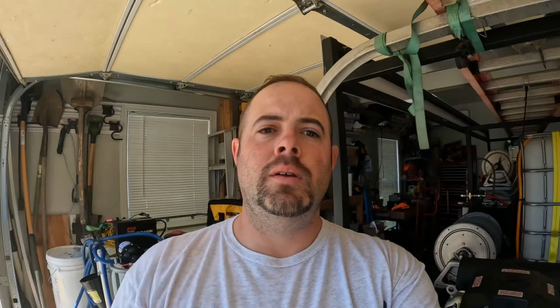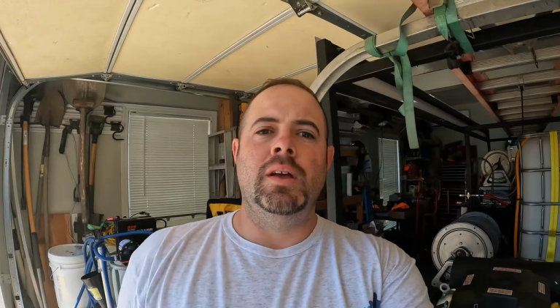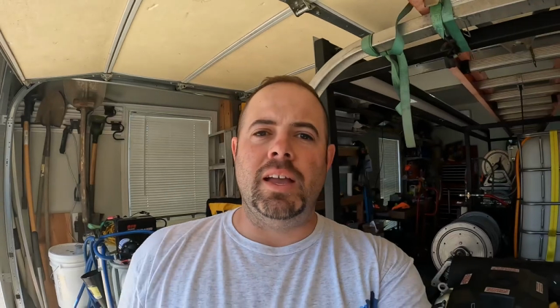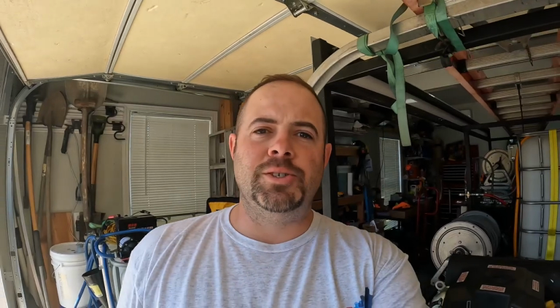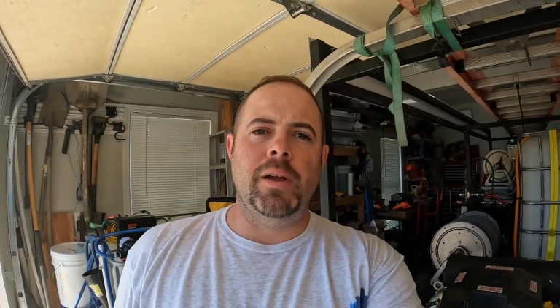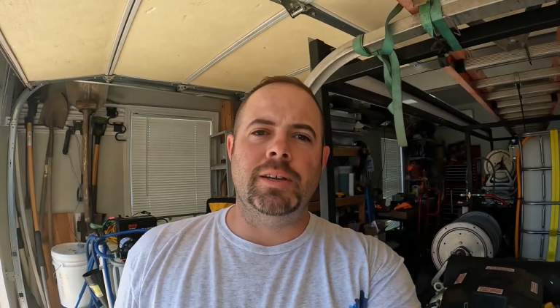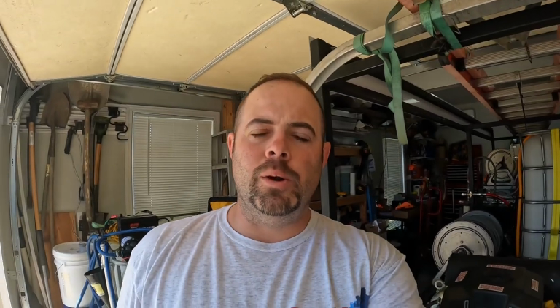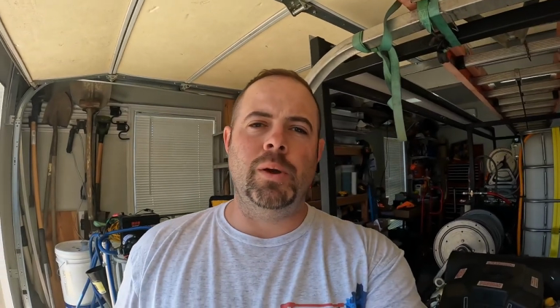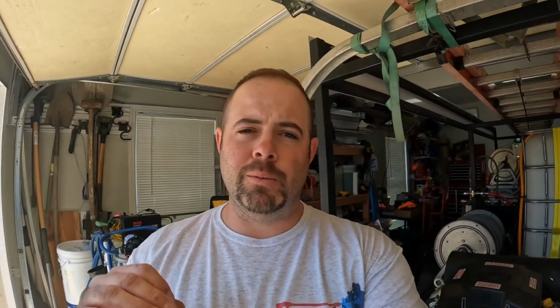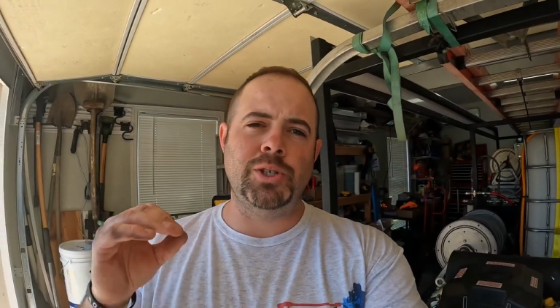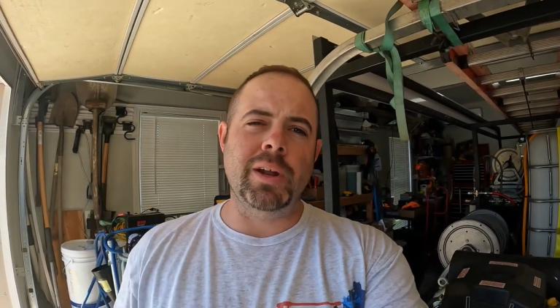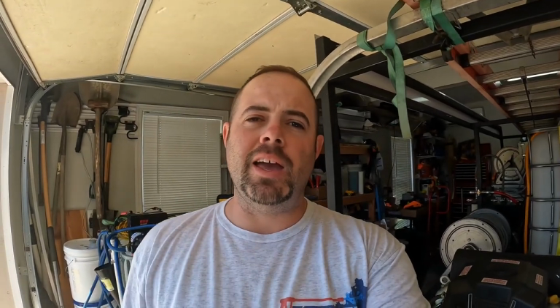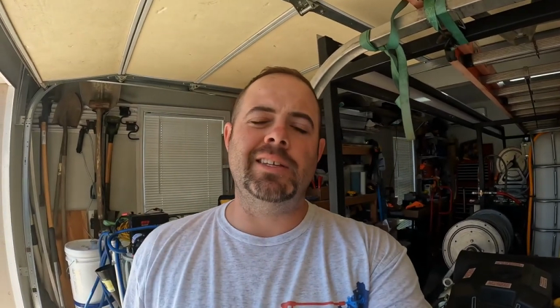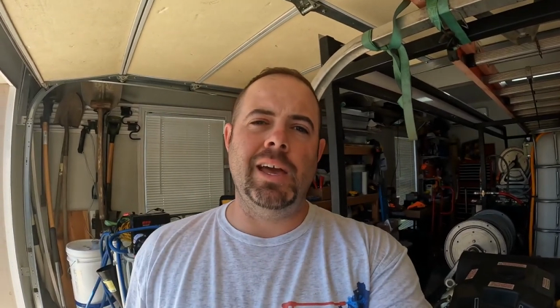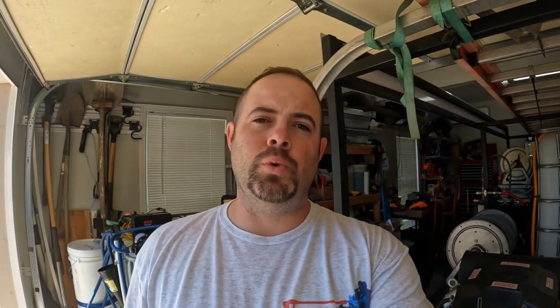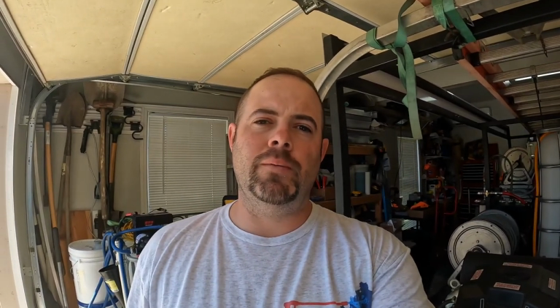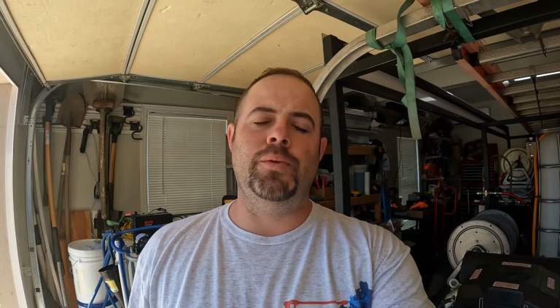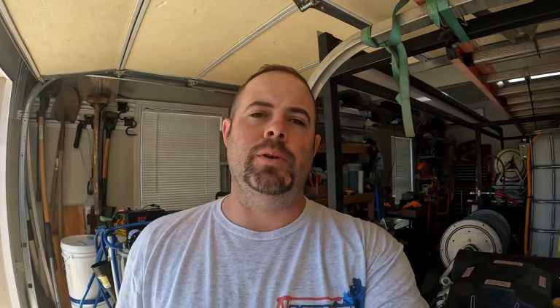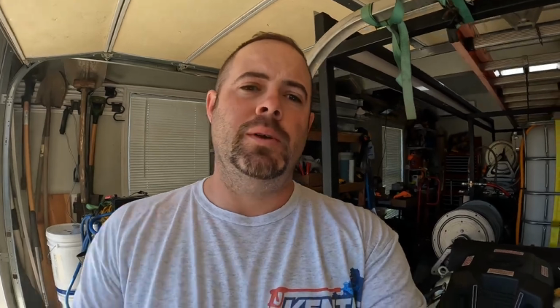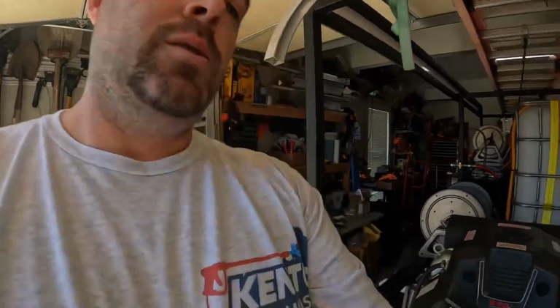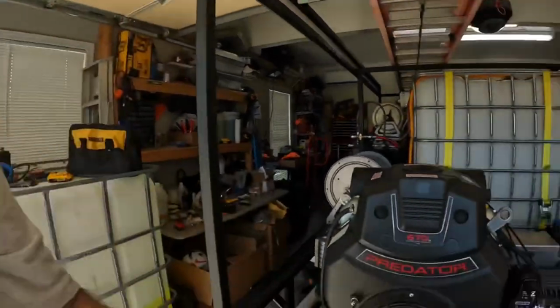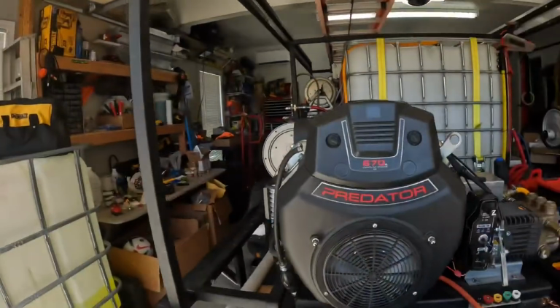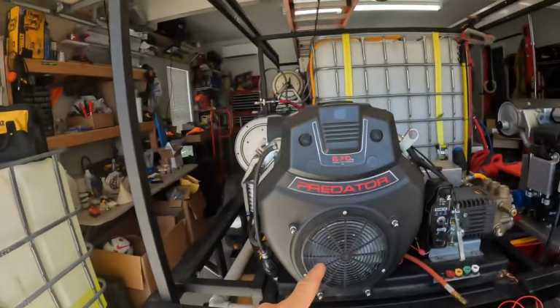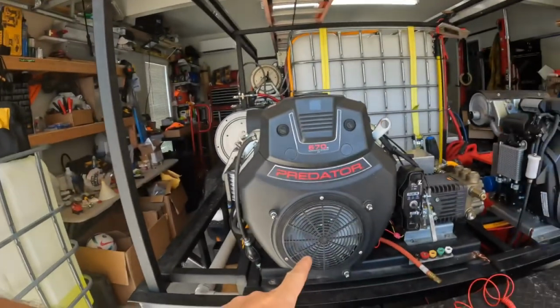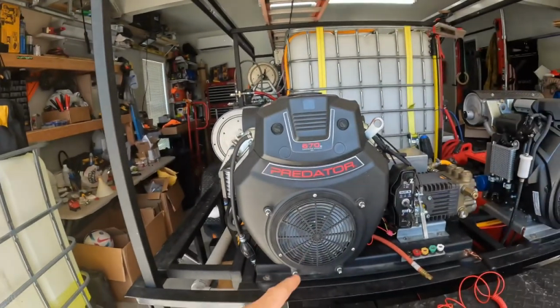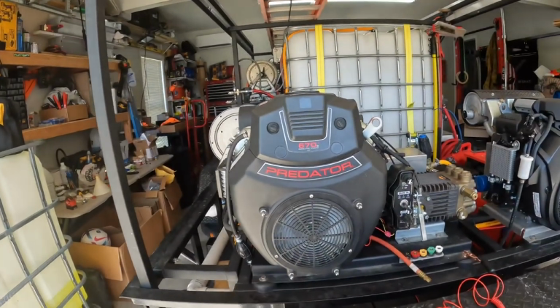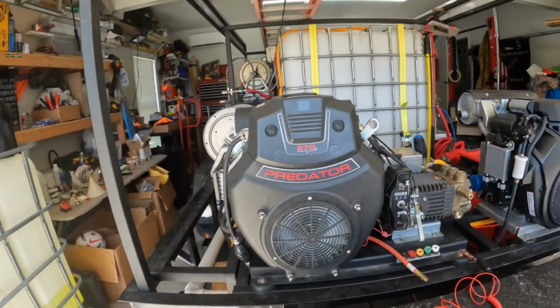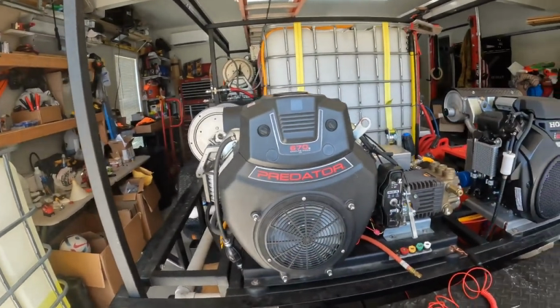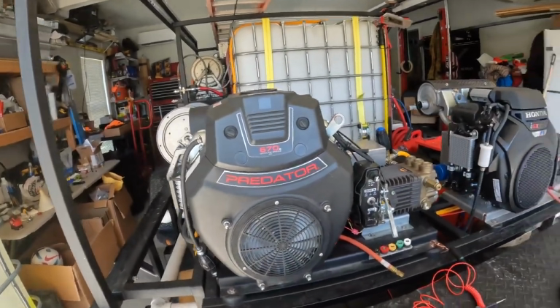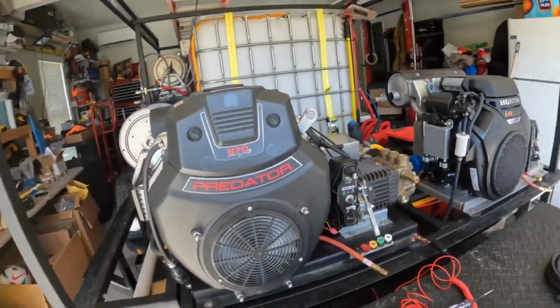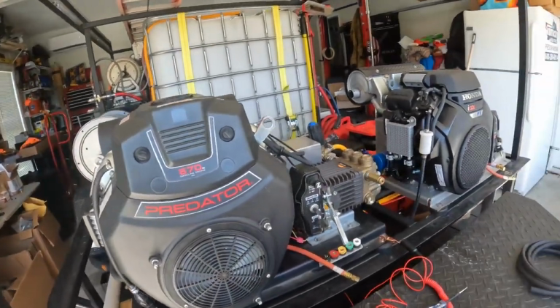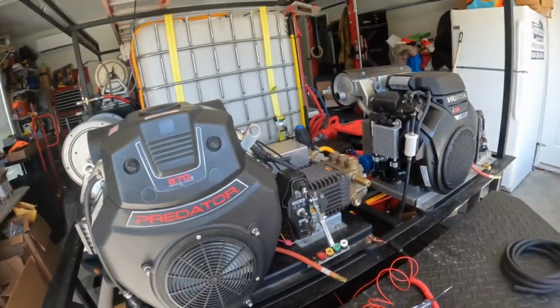Hey guys, Jeremy here at Kentucky Wash Pros. I'm going to show you today how to add a 12 volt fuel pump to a Predator 670. Super simple, super easy.